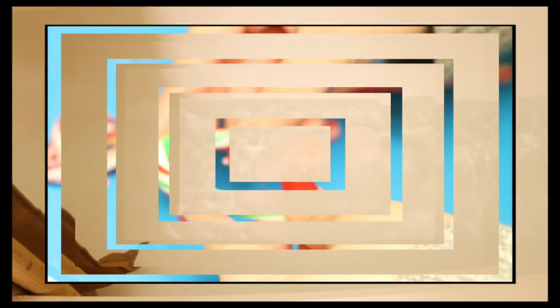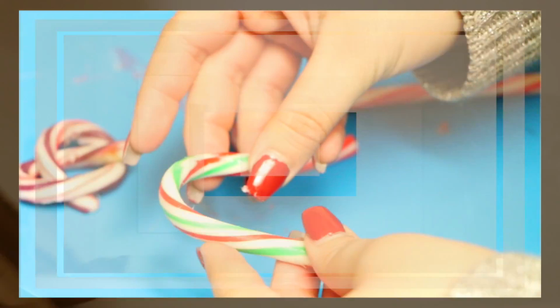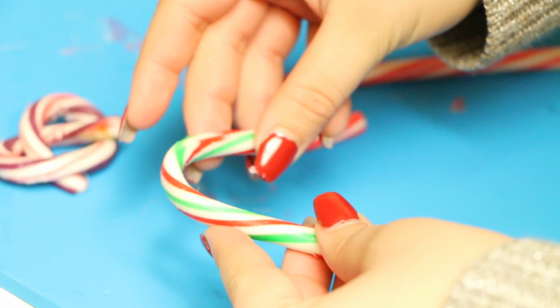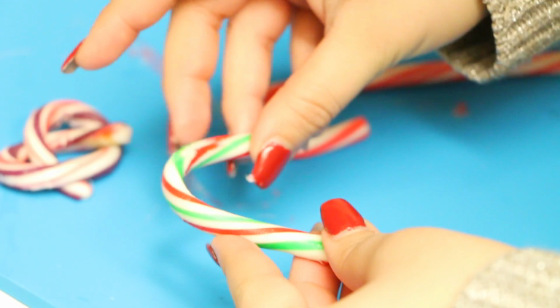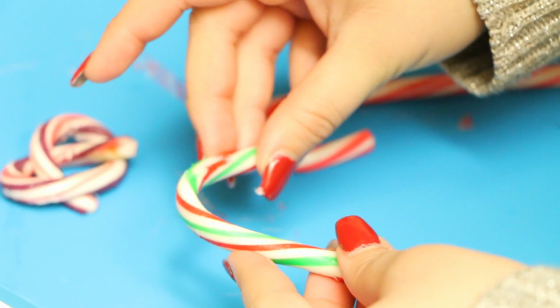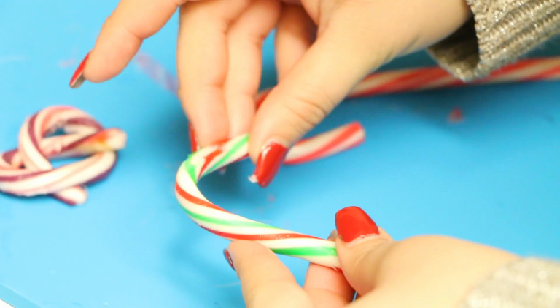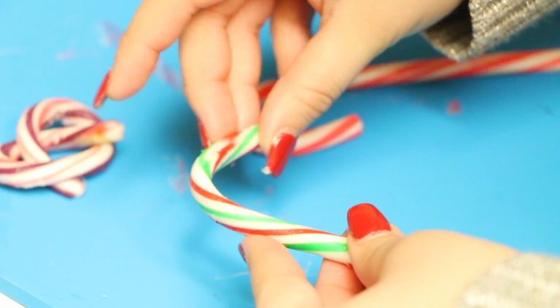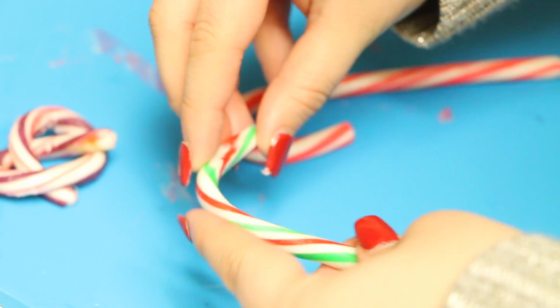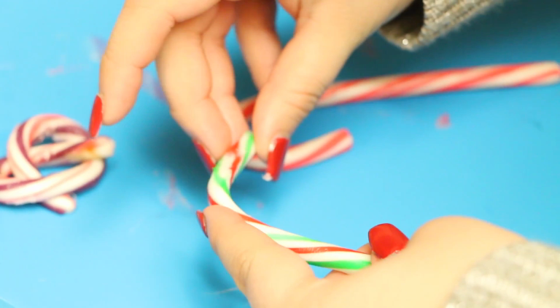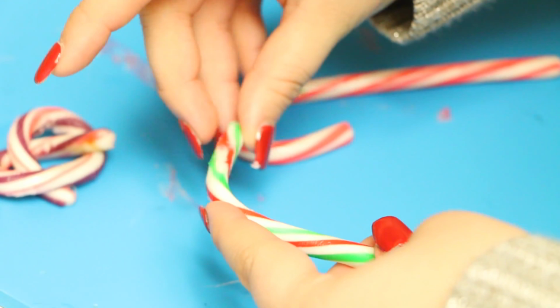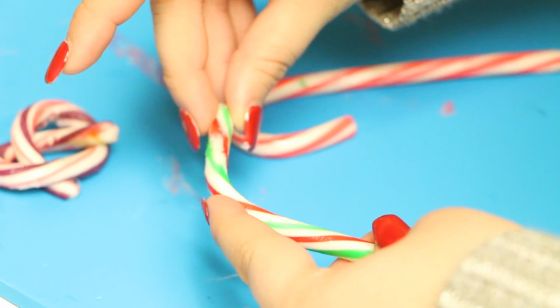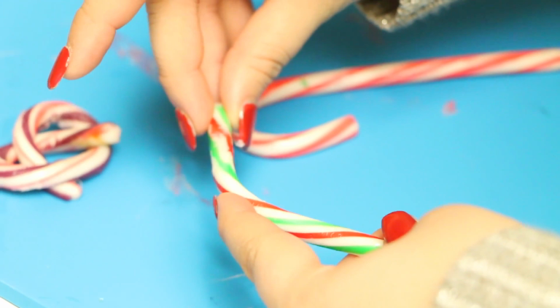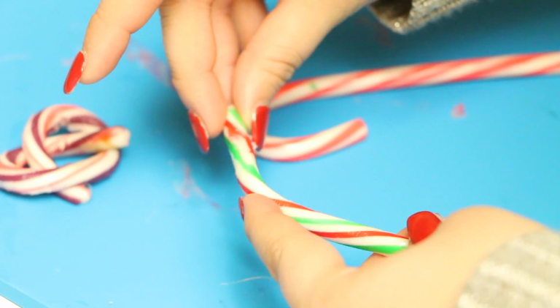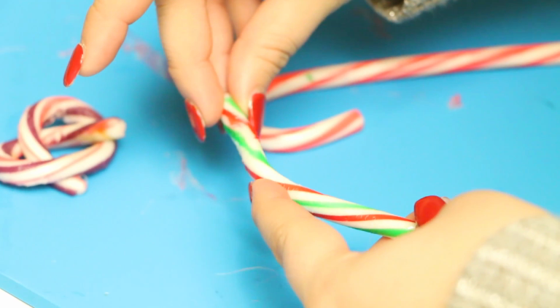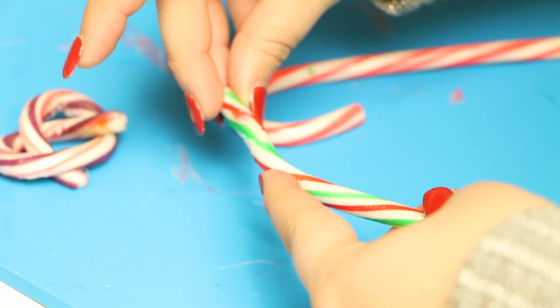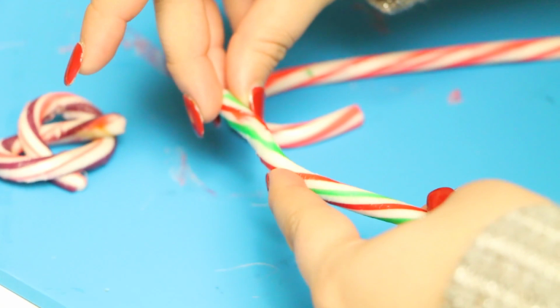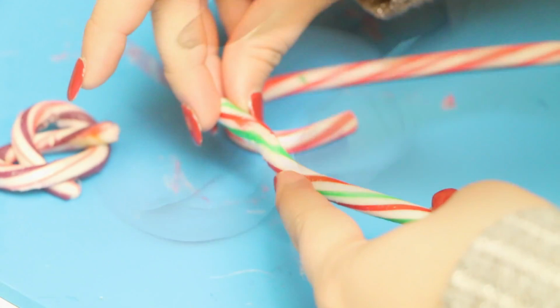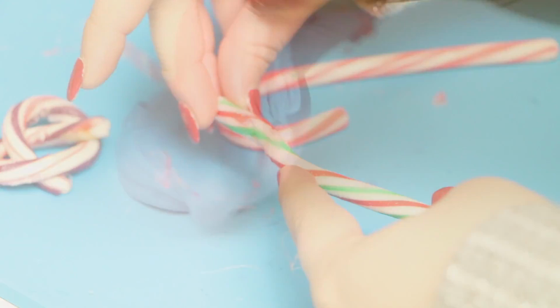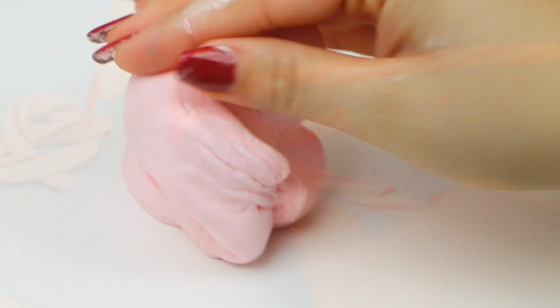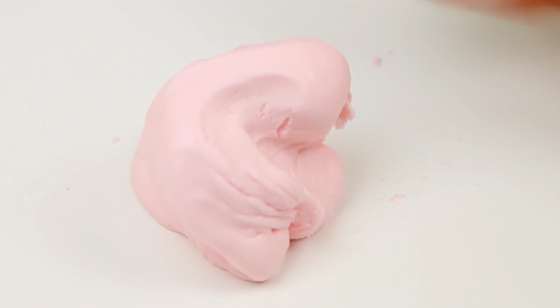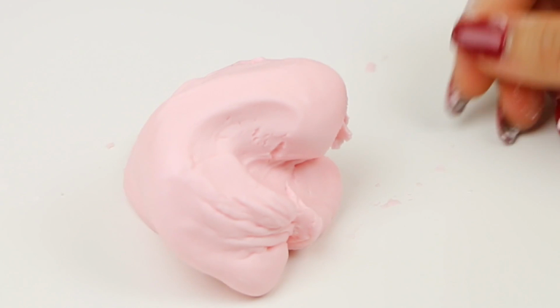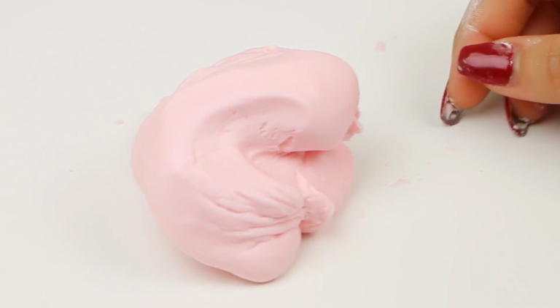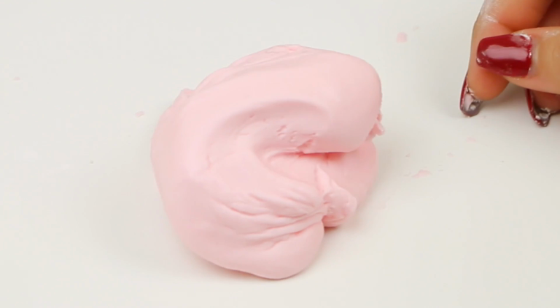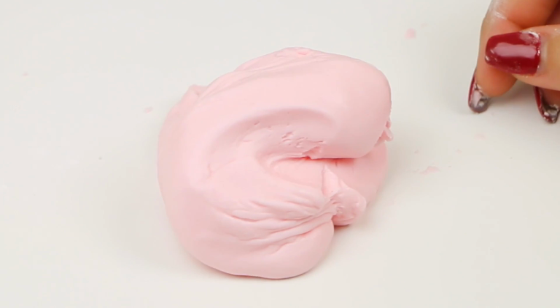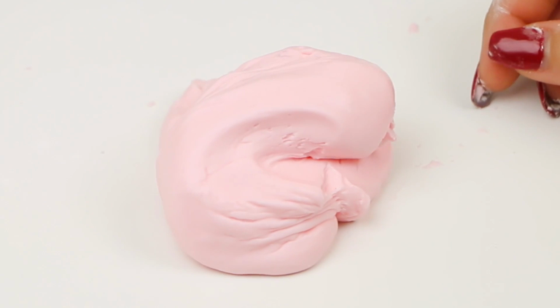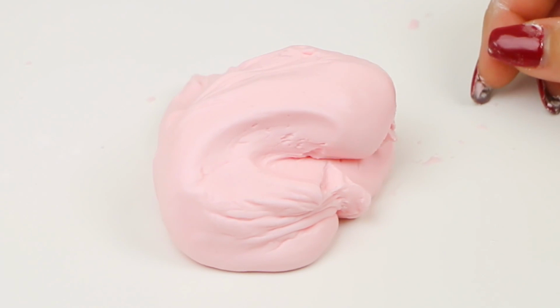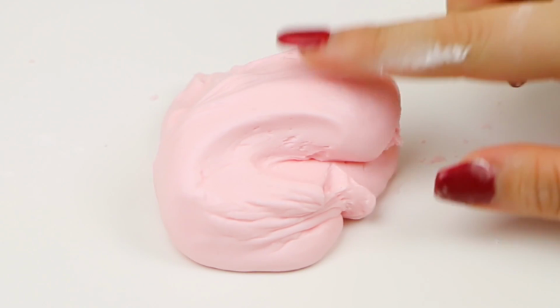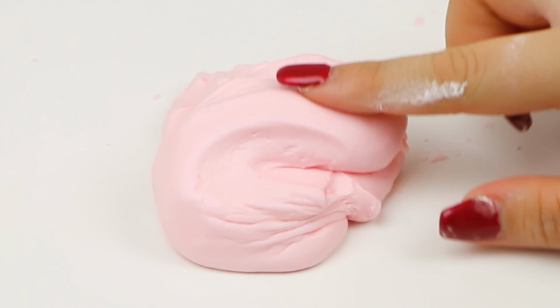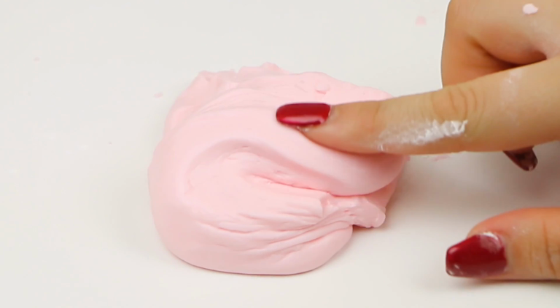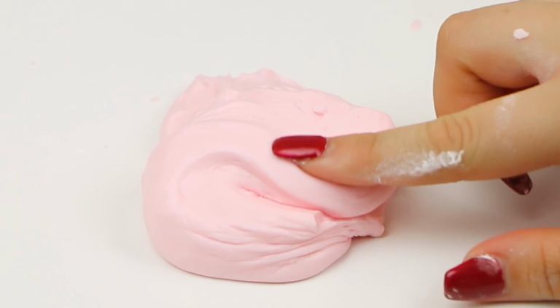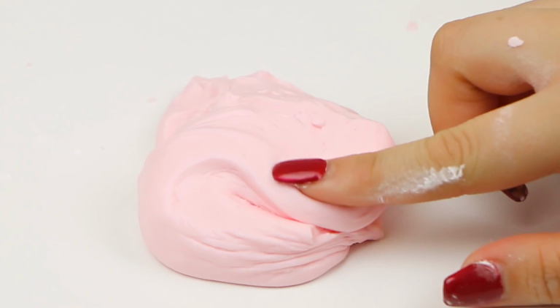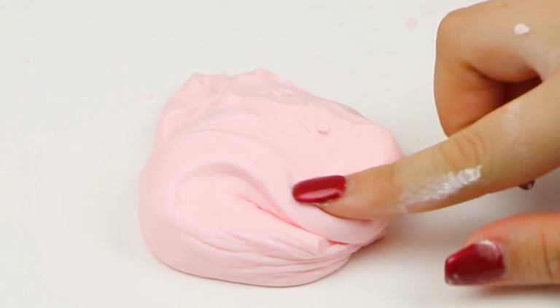Don't forget to click that like button if you enjoyed this video, don't forget to comment down below, and don't forget to subscribe for future videos. Let's get on to this video — our first candy cane project is flubber soap!